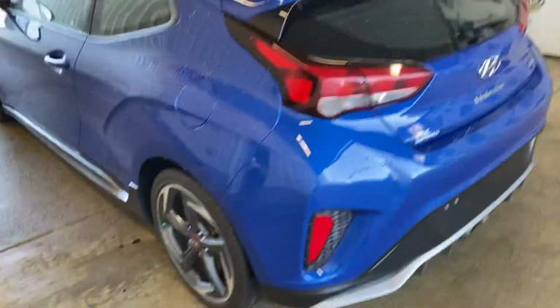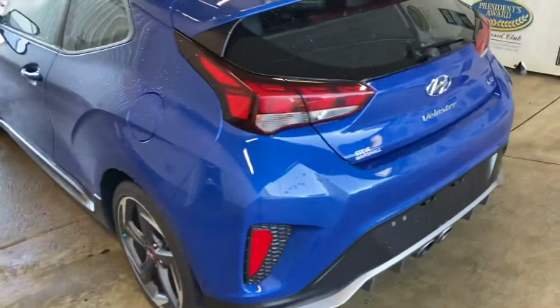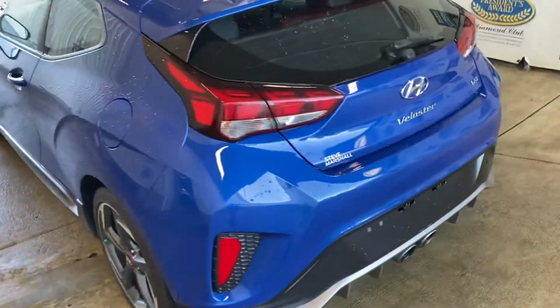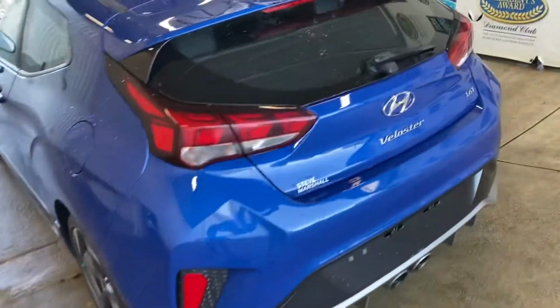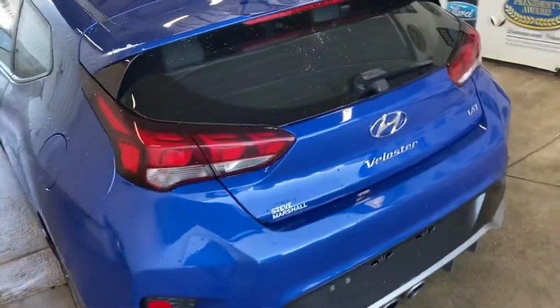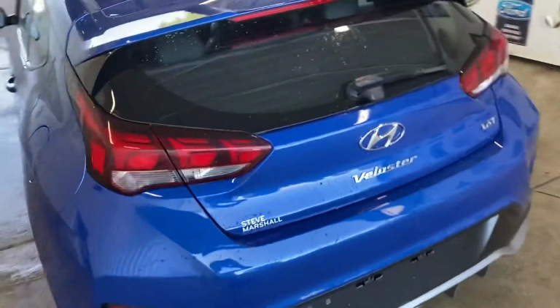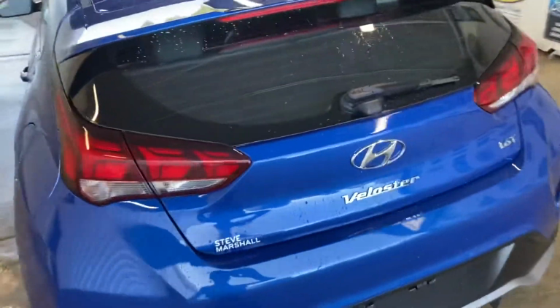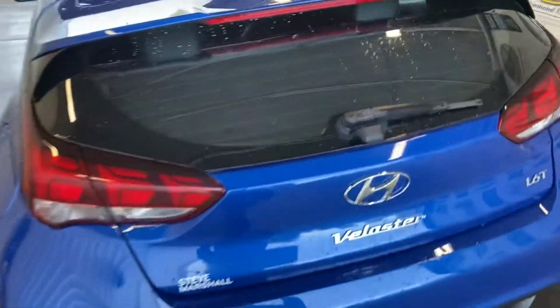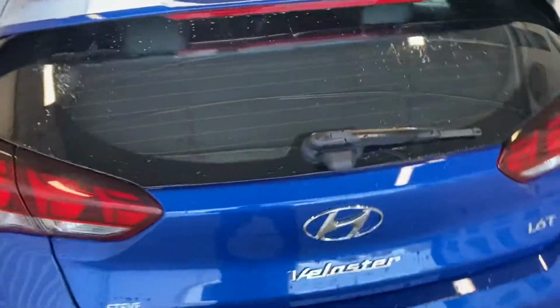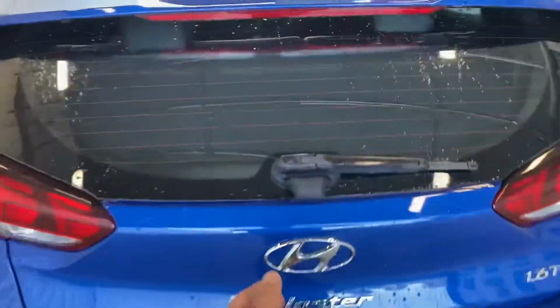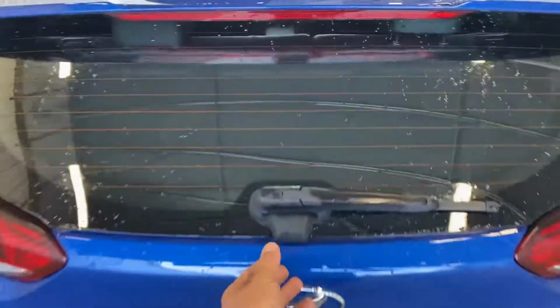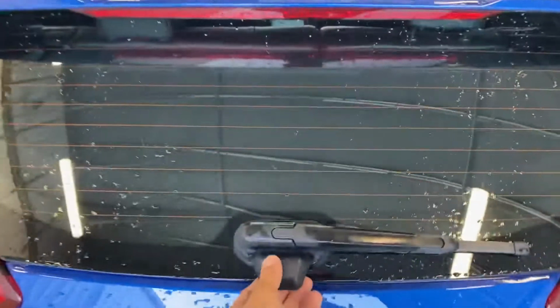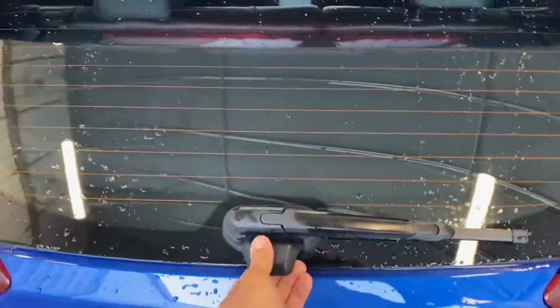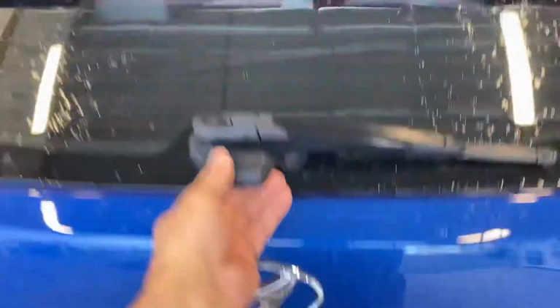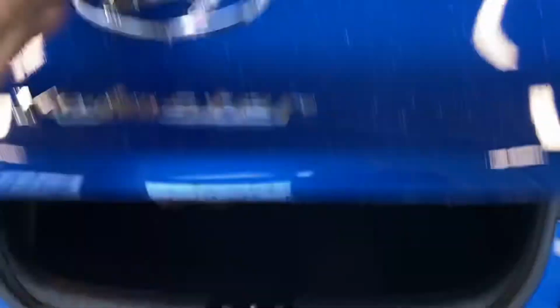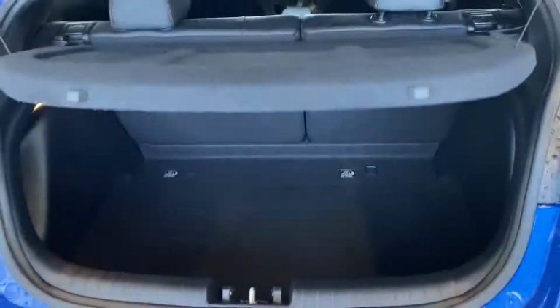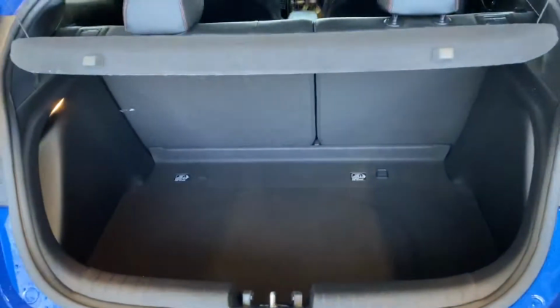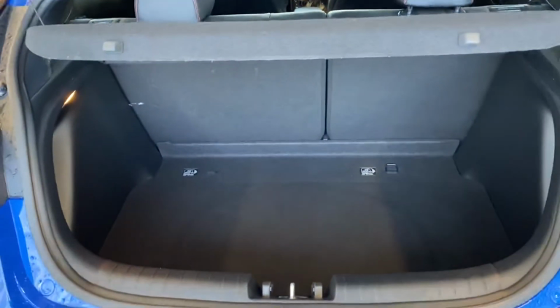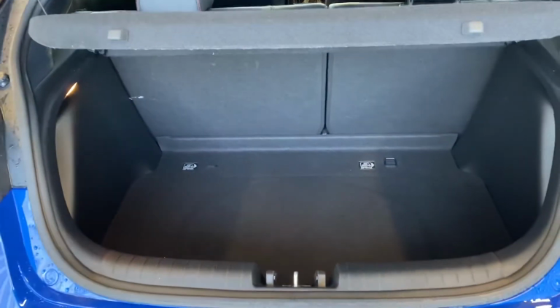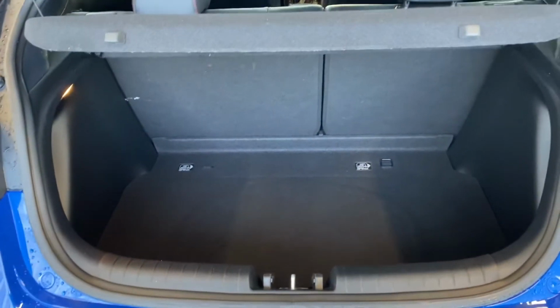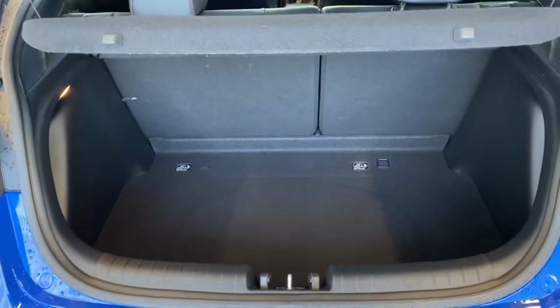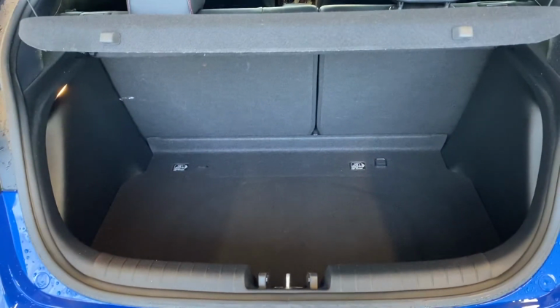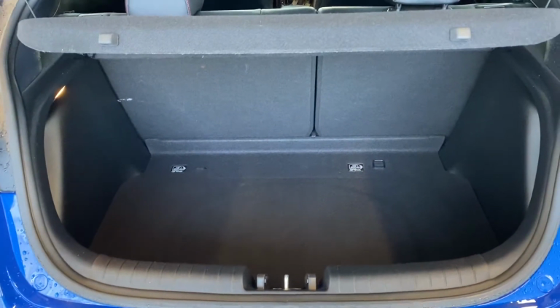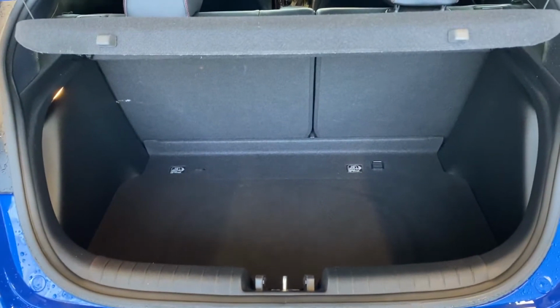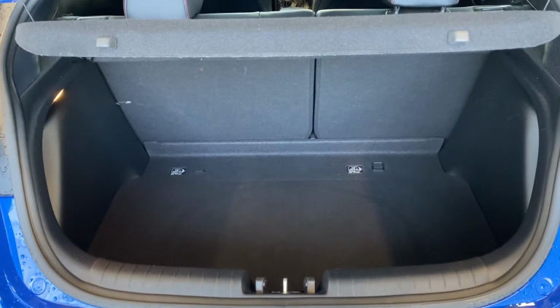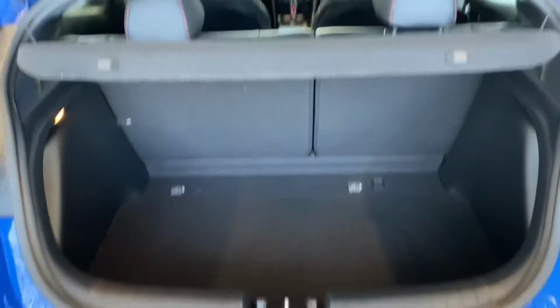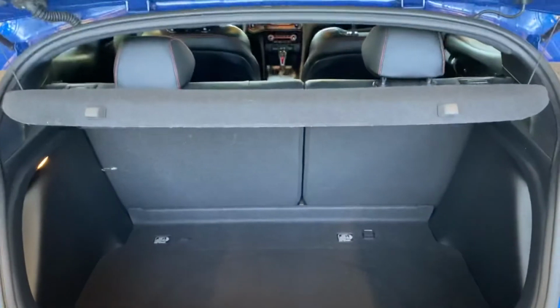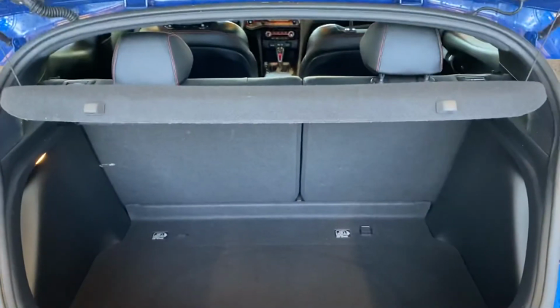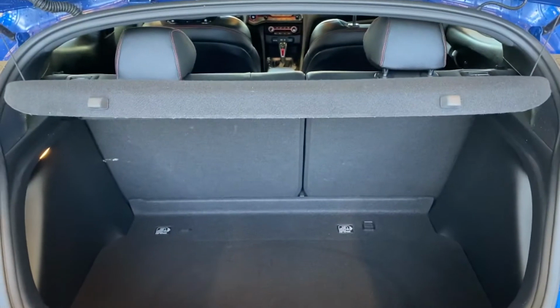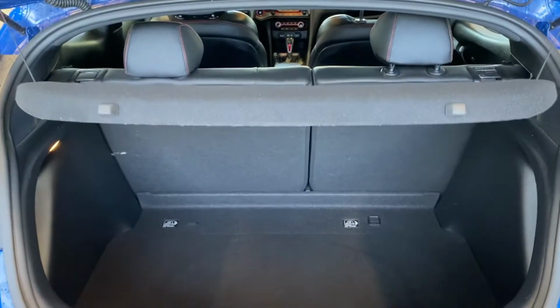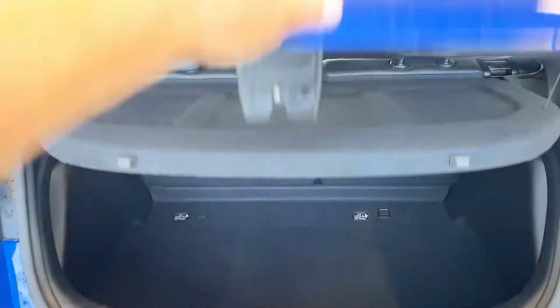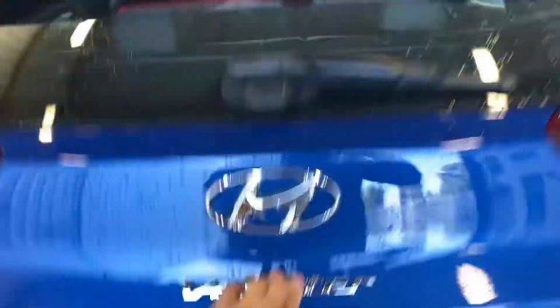Around the back, it is a hatchback so you've got all the practicality and versatility there, with a 60-40 split on the back seat and a decent amount of cargo space.